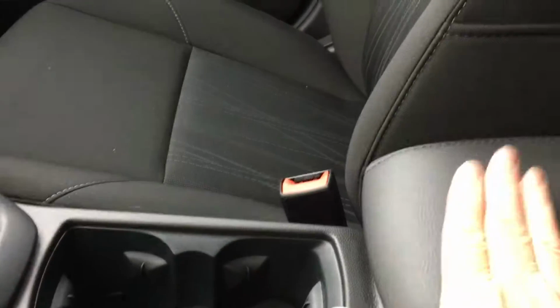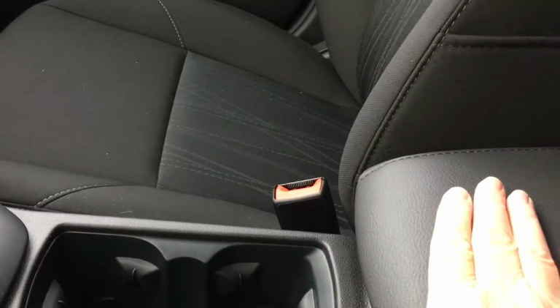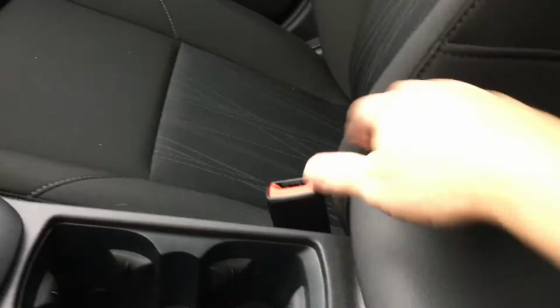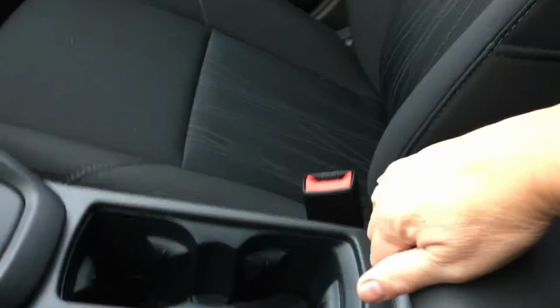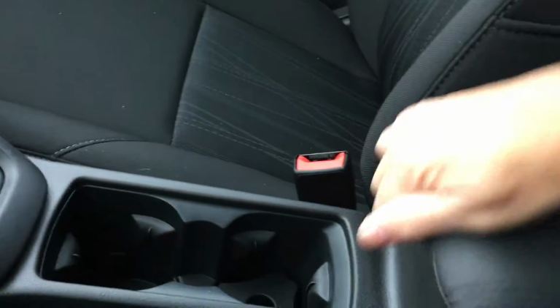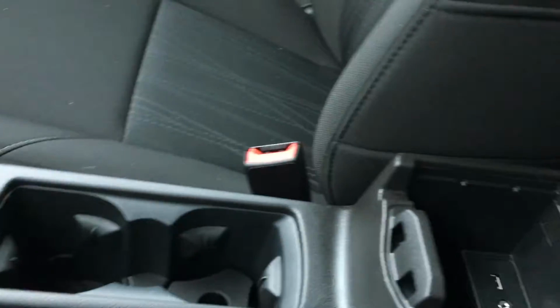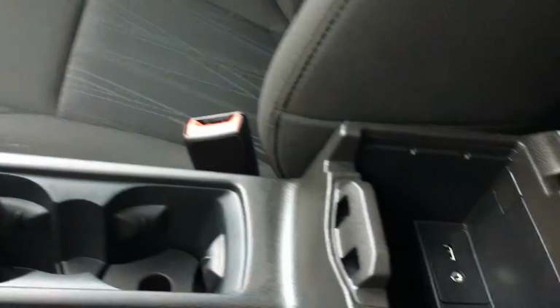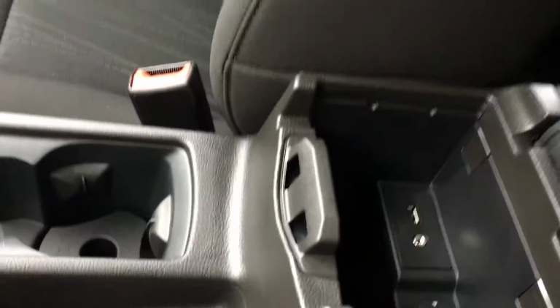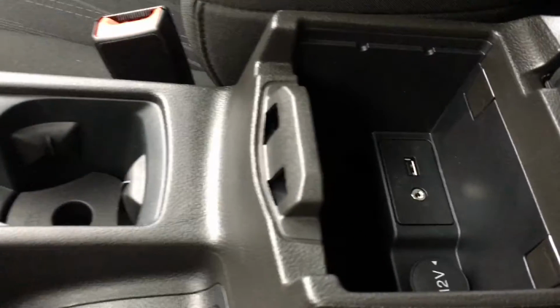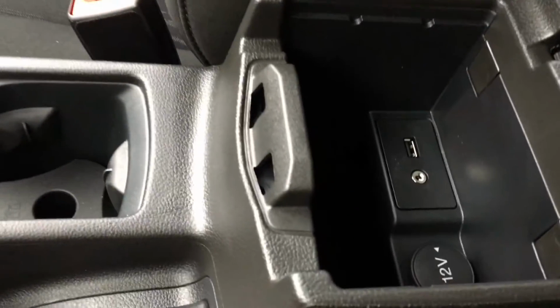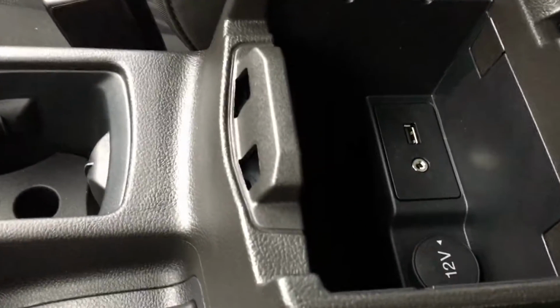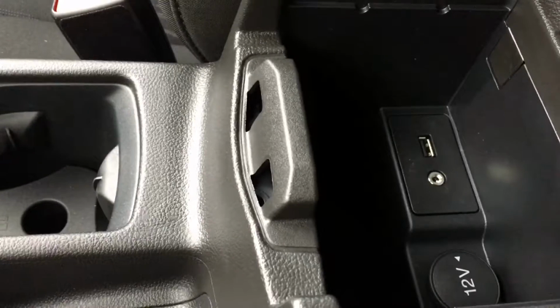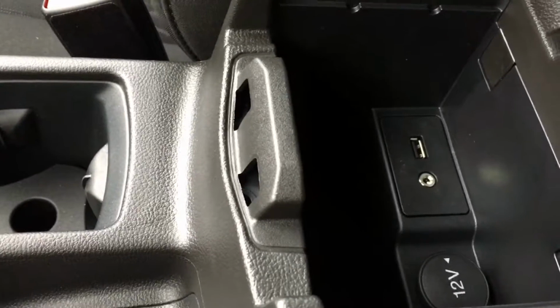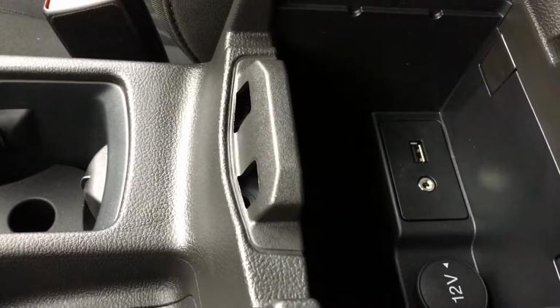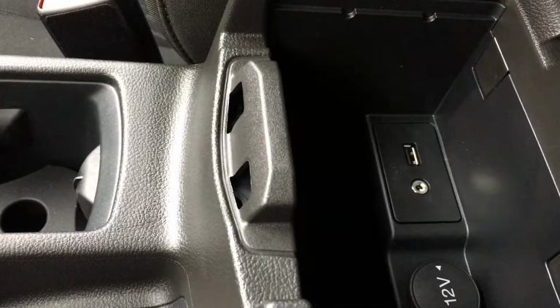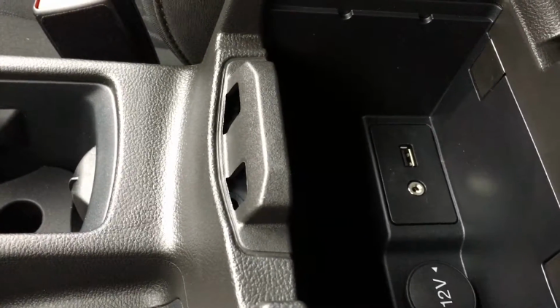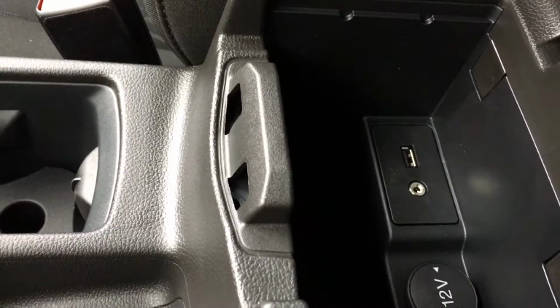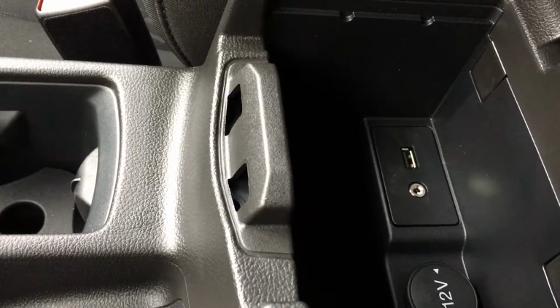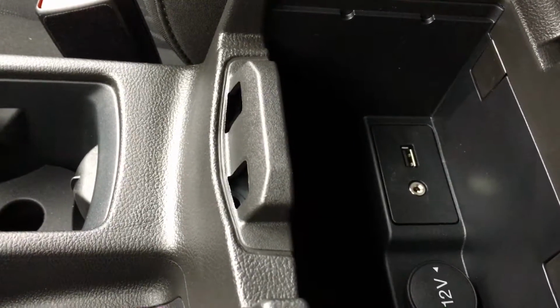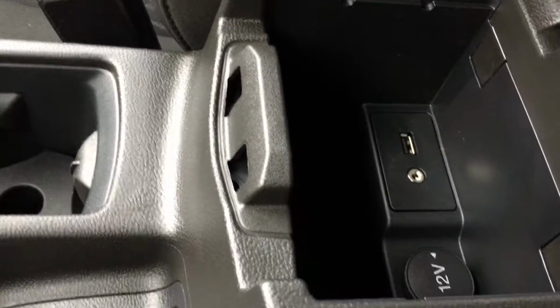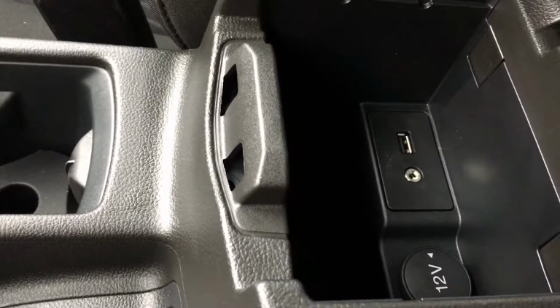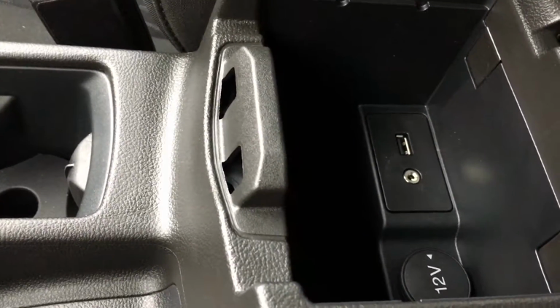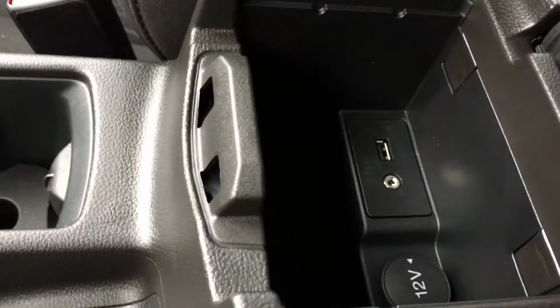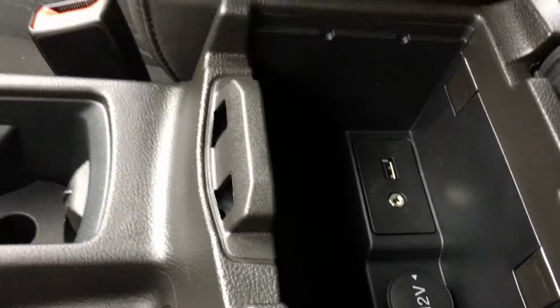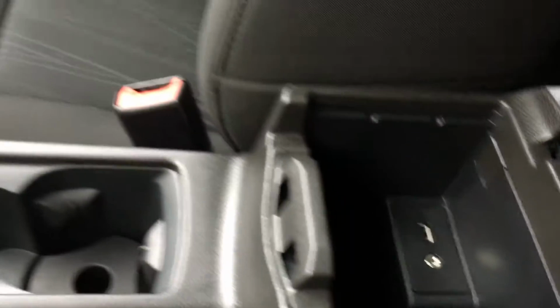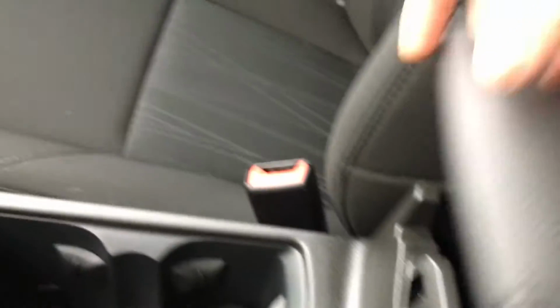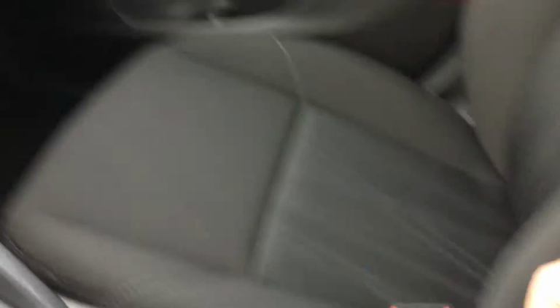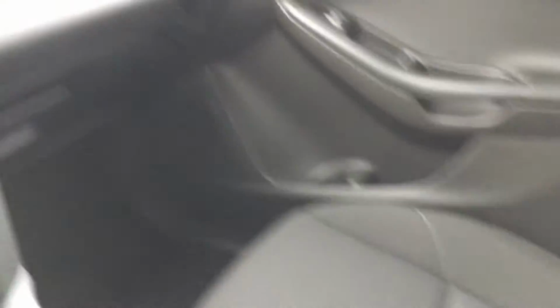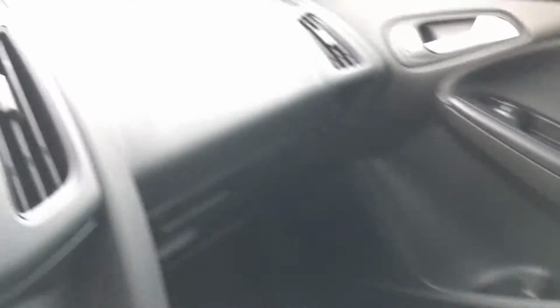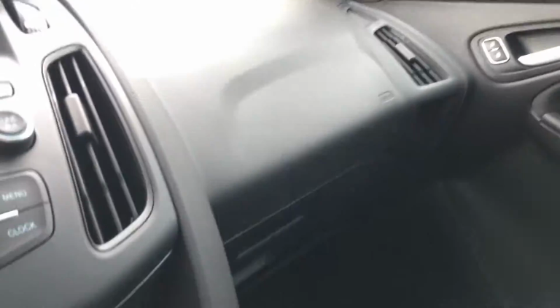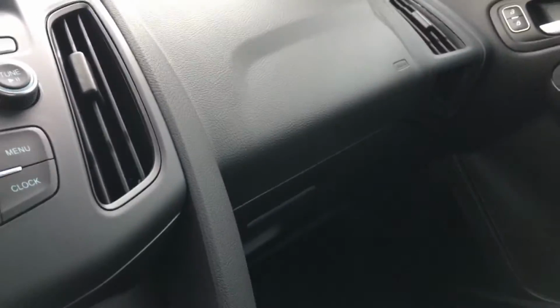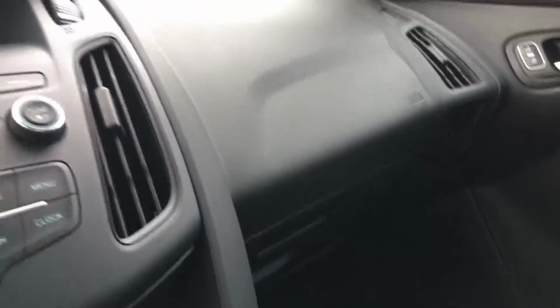You also have a couple of cup holders and there's your emergency parking brake. You have an armrest which is also a console. You can open it up and you have a USB, an auxiliary line in, and 12 volt outlet. Your glove compartment is off to the right.